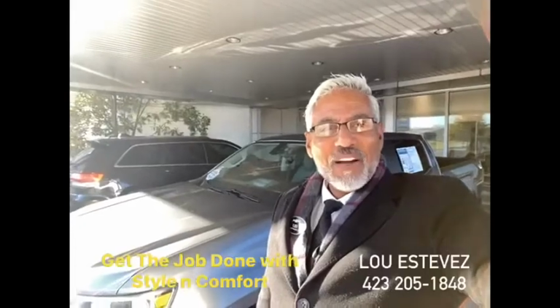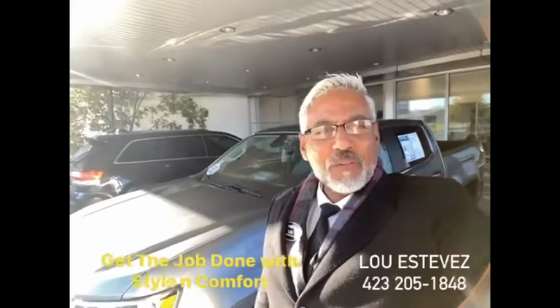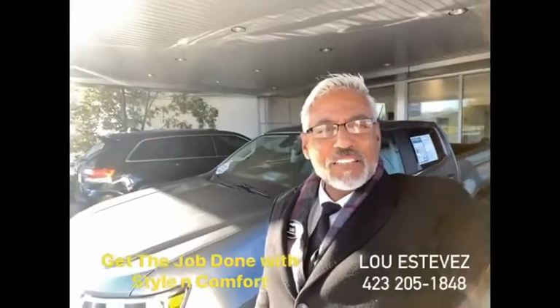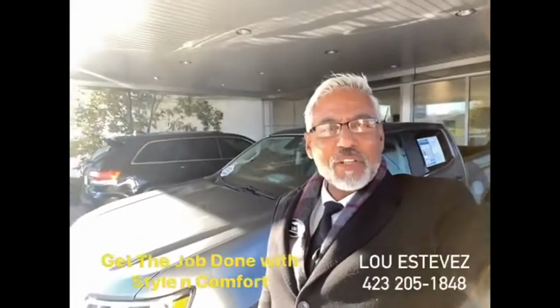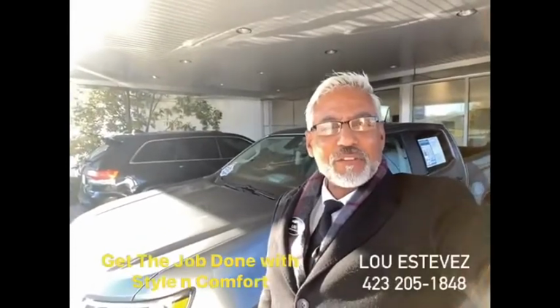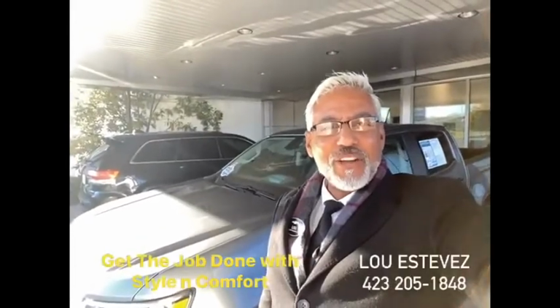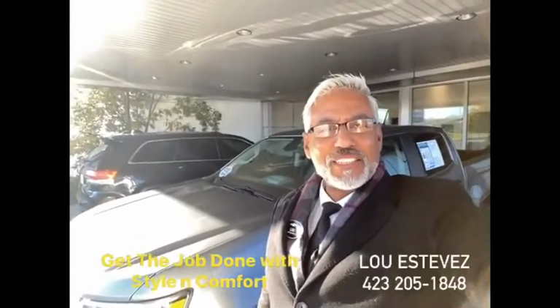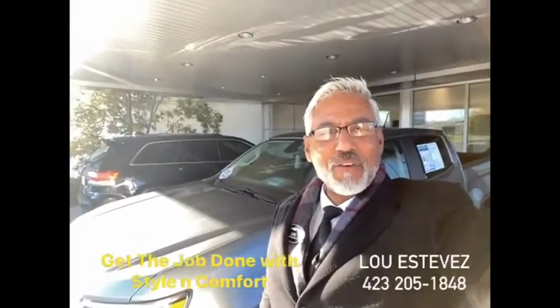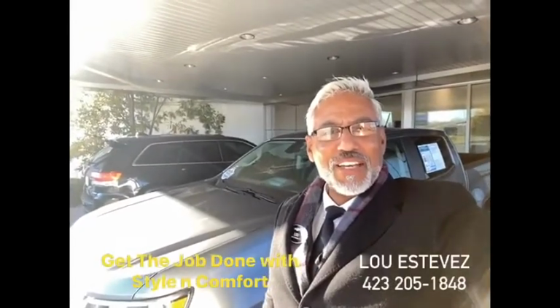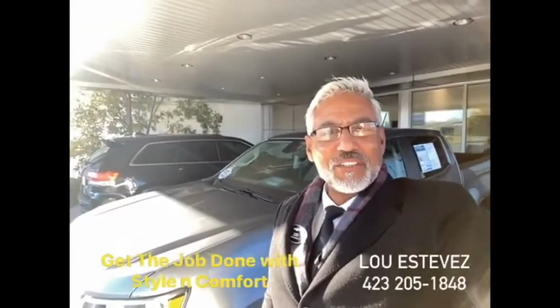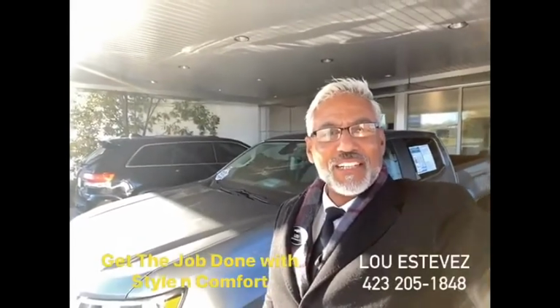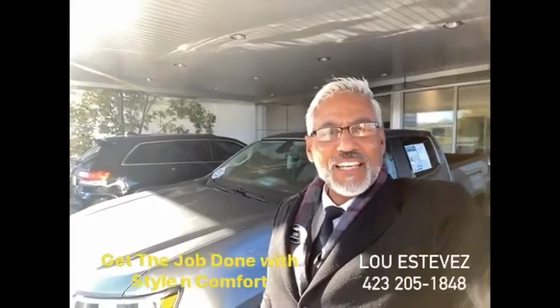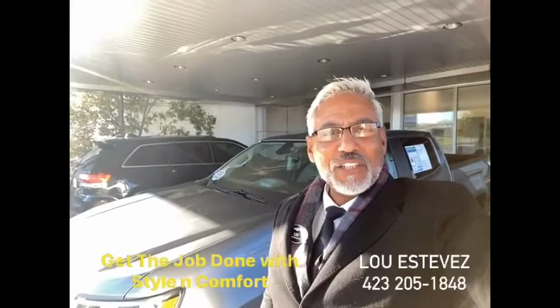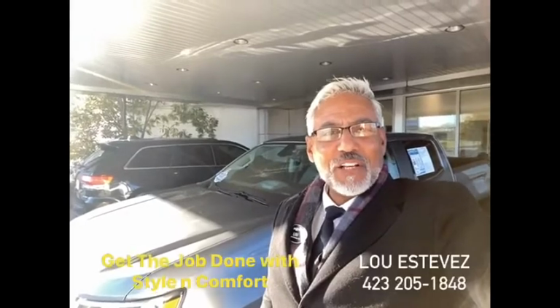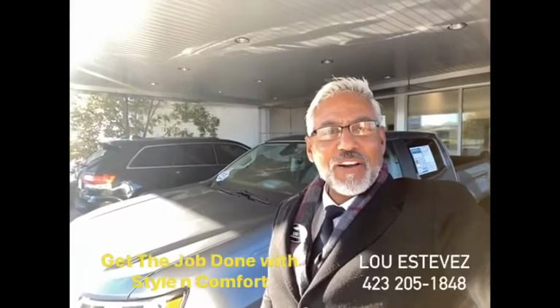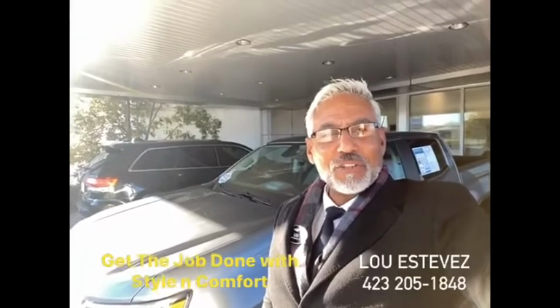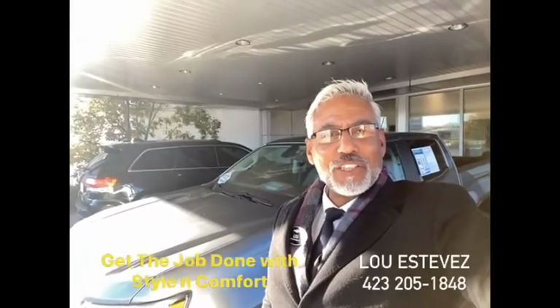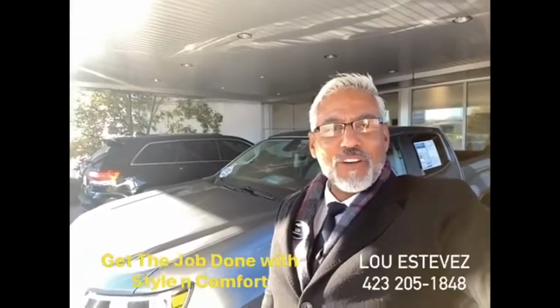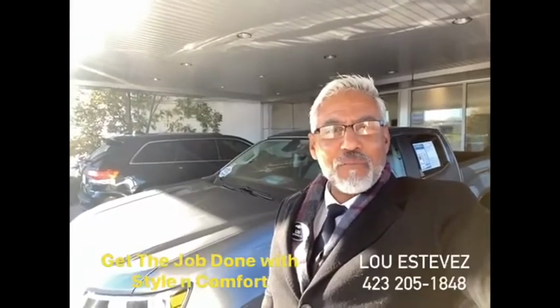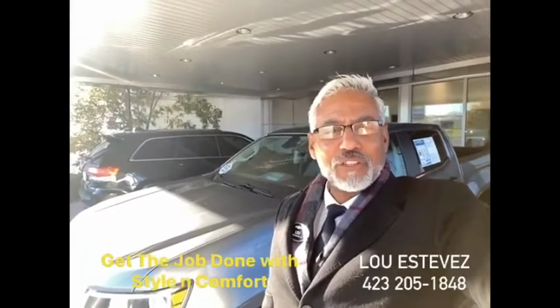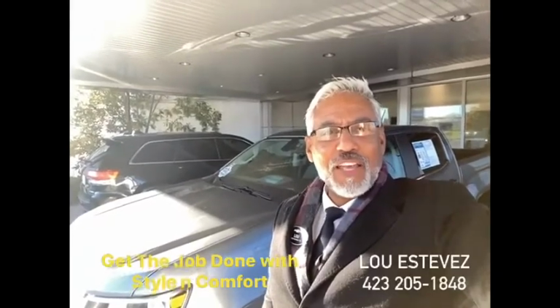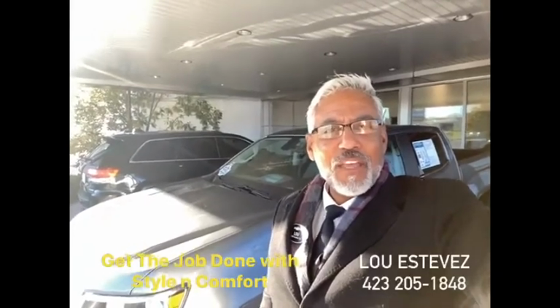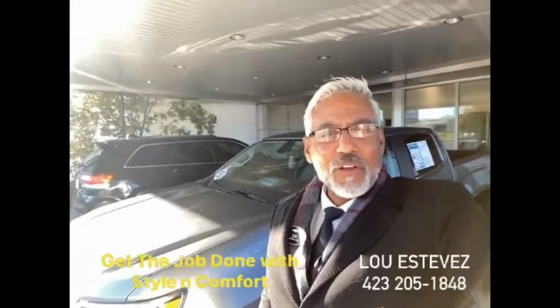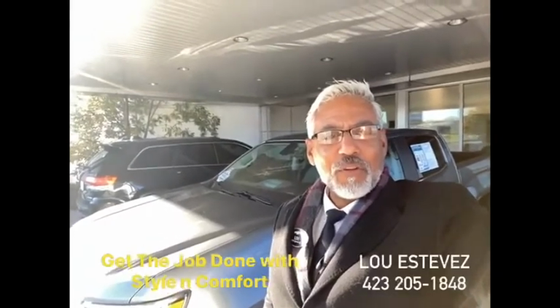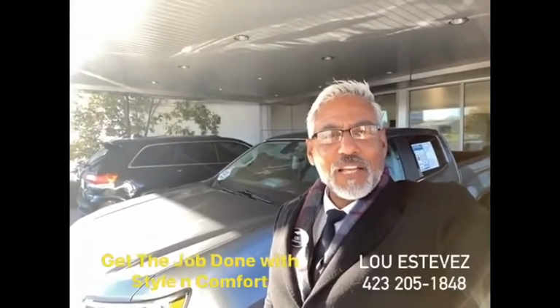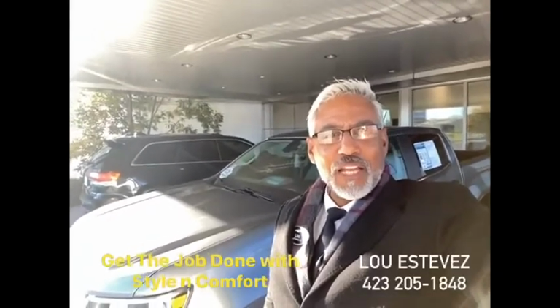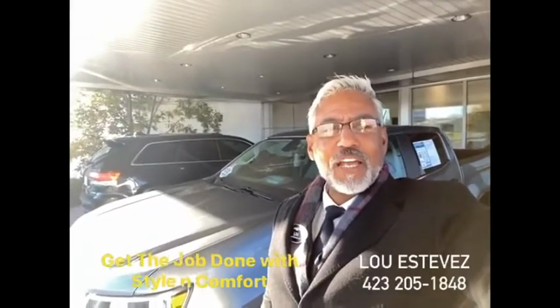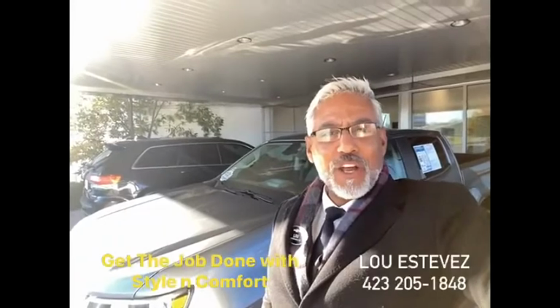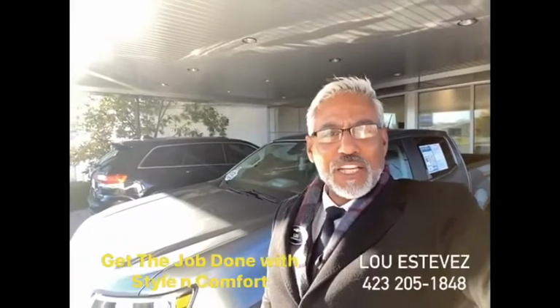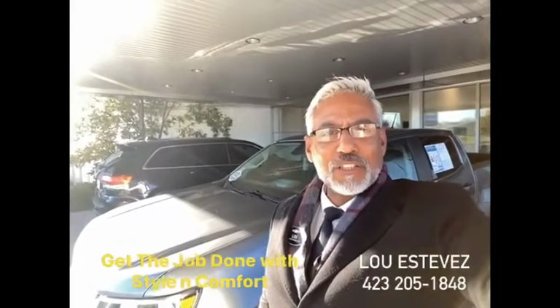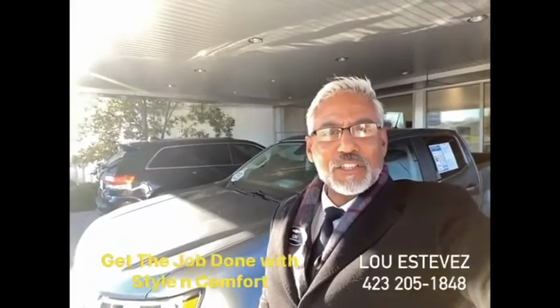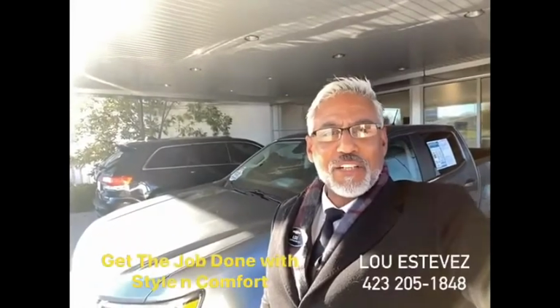Welcome to Friday's episode of Blues Press Trades. This is Lou Estevez, Senior Sales, Senior Vehicle Buyer, and your trusted loan provider here at Mountain View Chevrolet, located in beautiful downtown Chattanooga — we are Chattanooga's largest Chevy dealer.